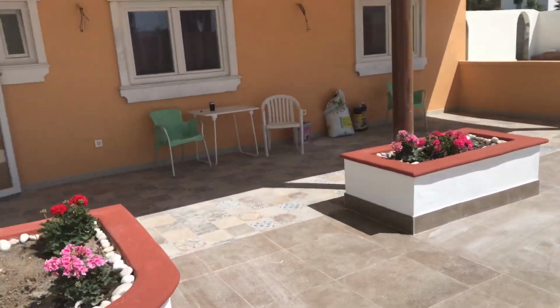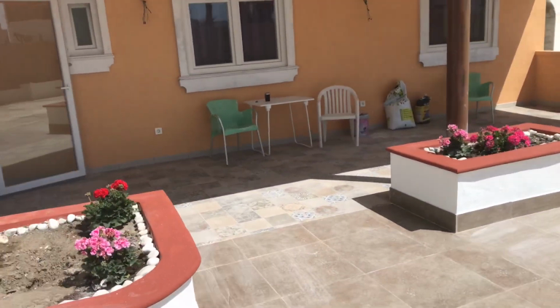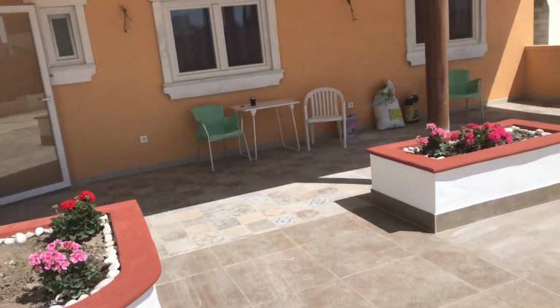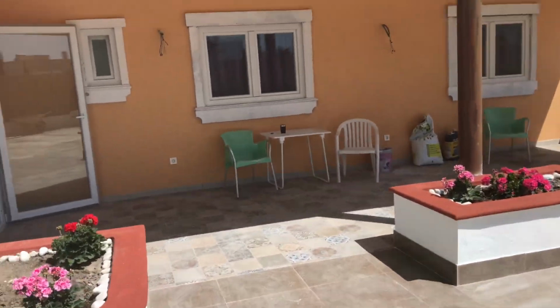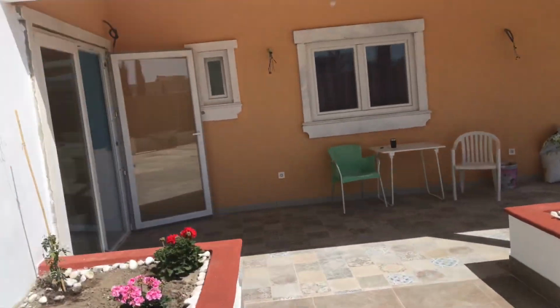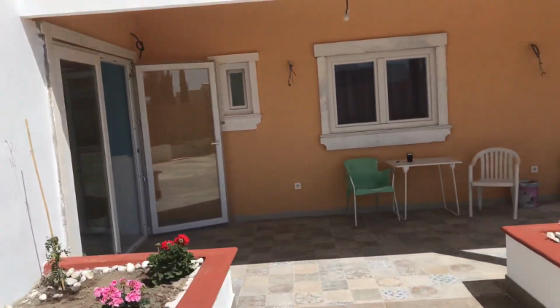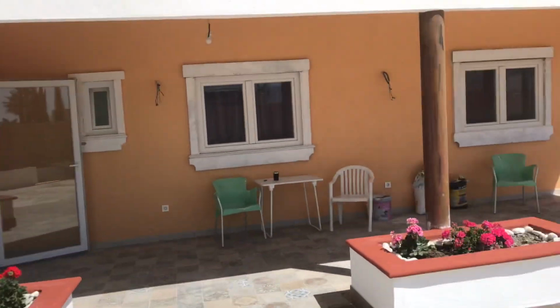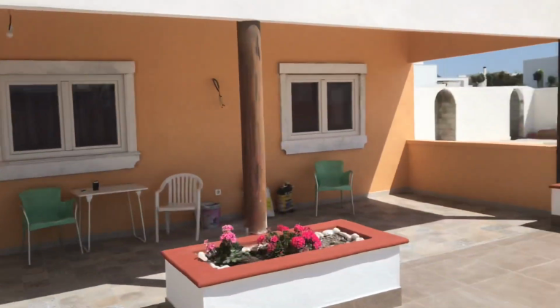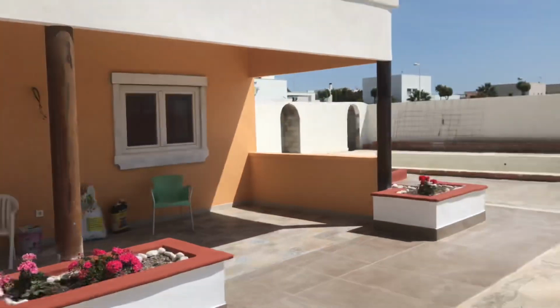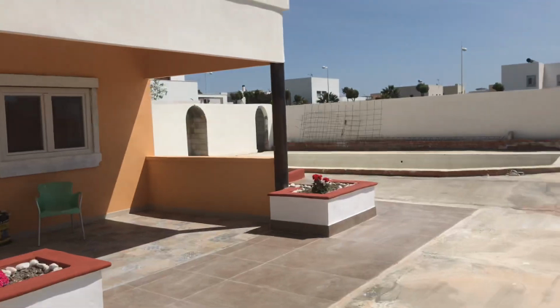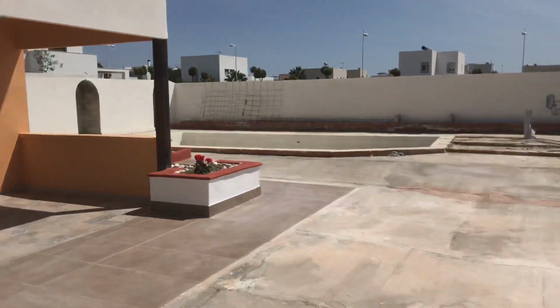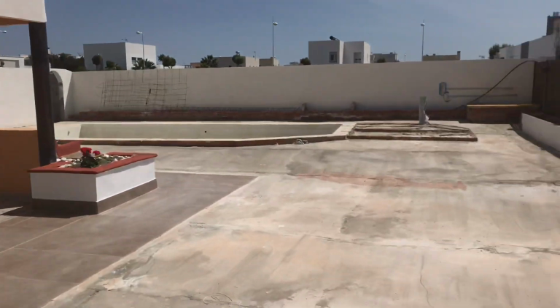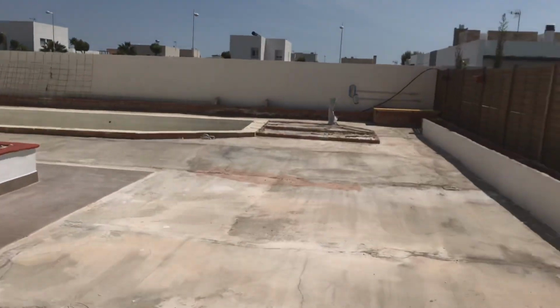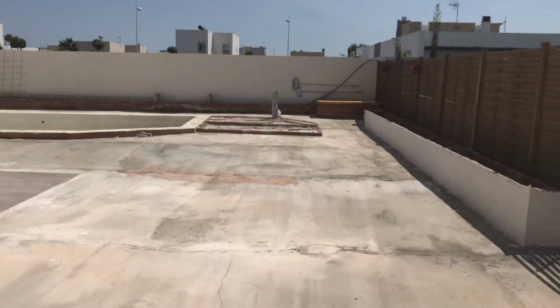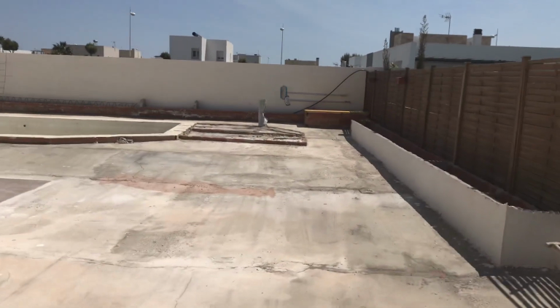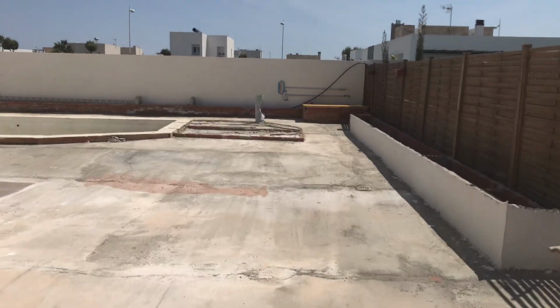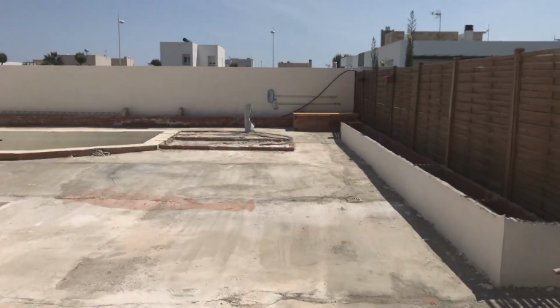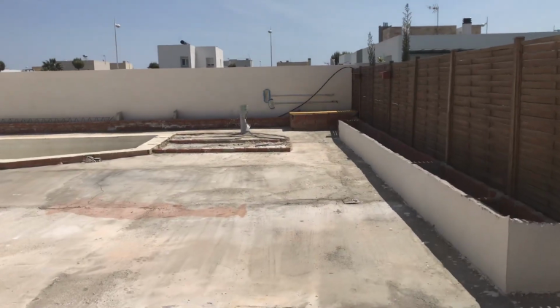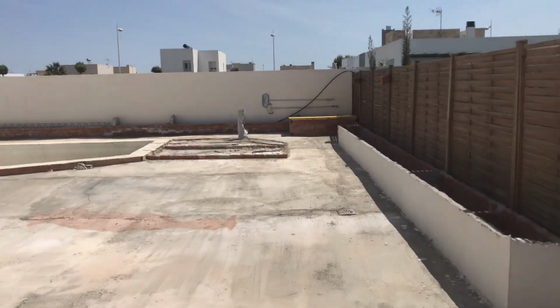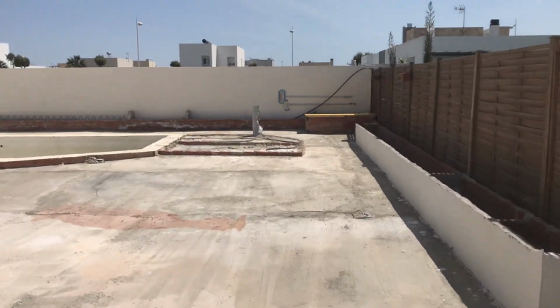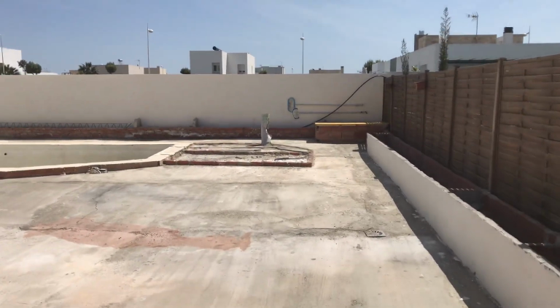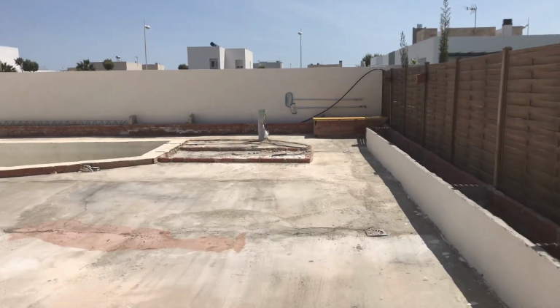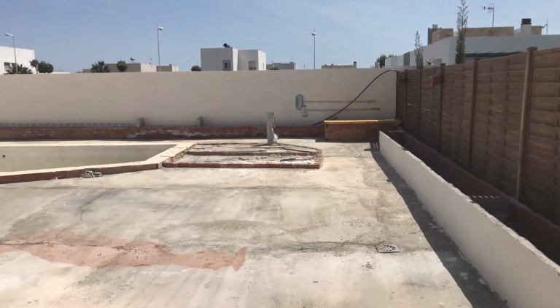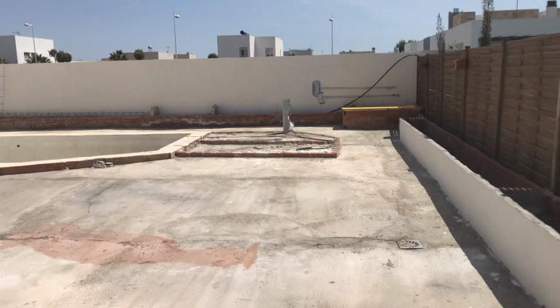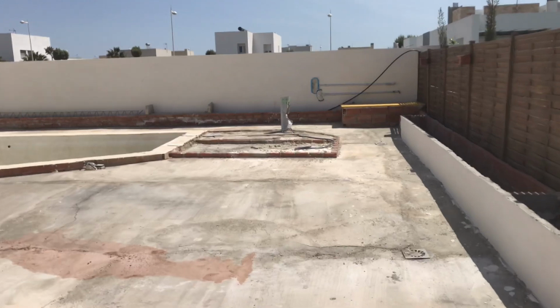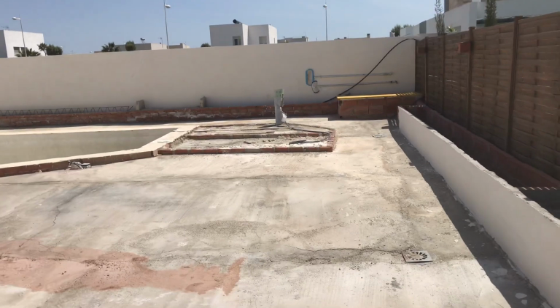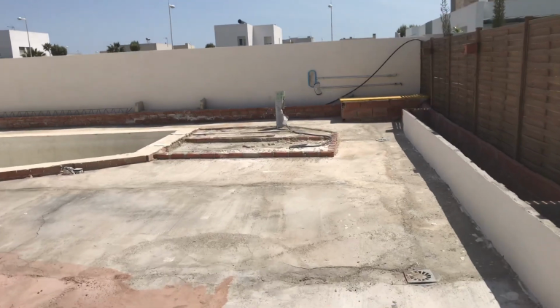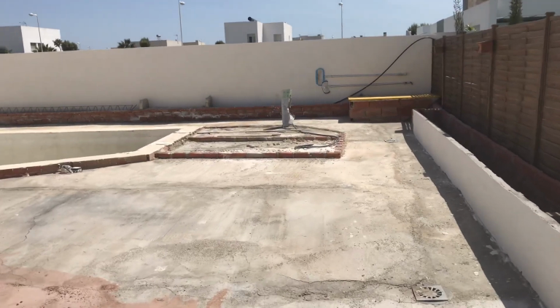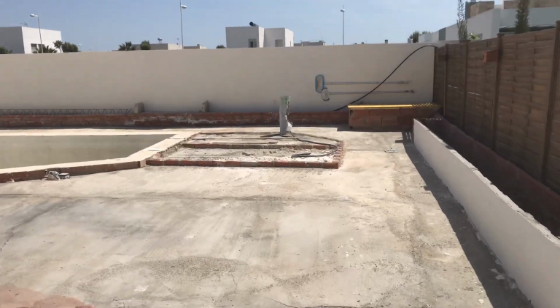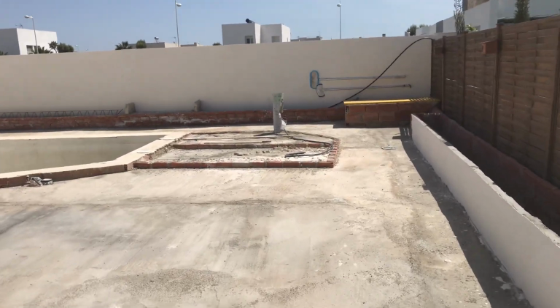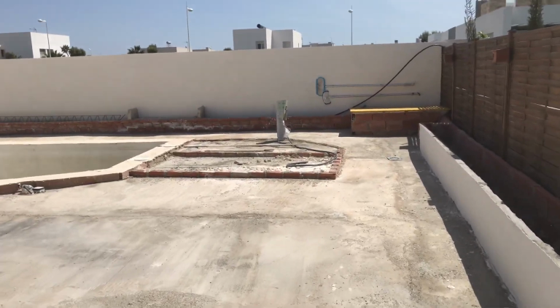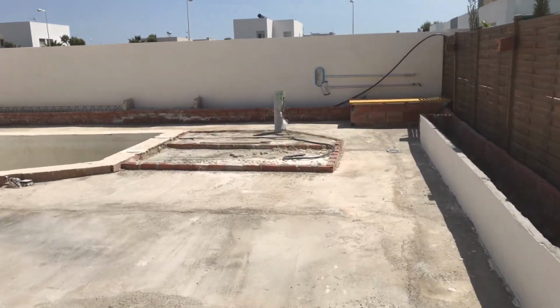This is our porch, and then the swim-up pool bar. Where the concrete is on the floor there — the brickwork — that's the outline of the pool bar.